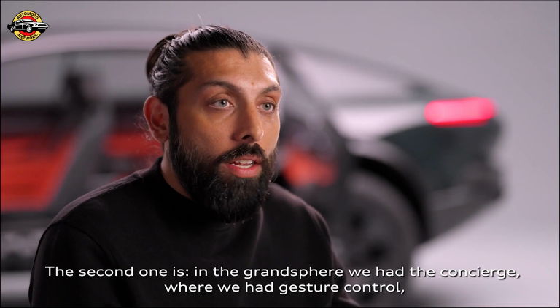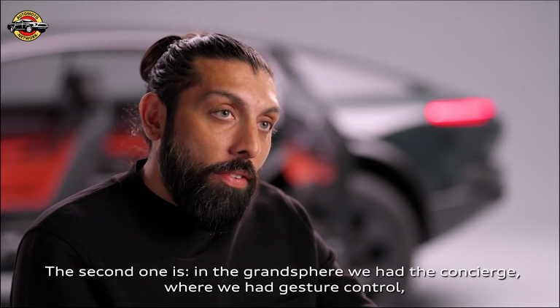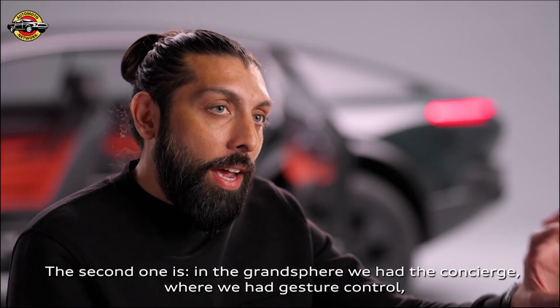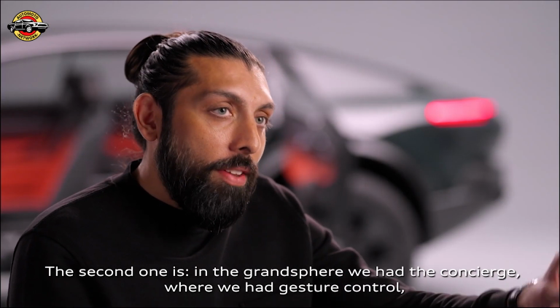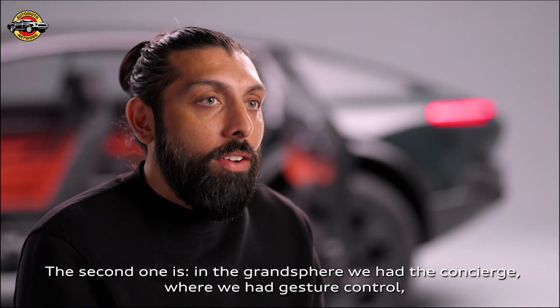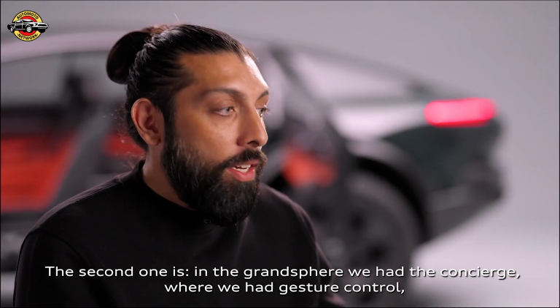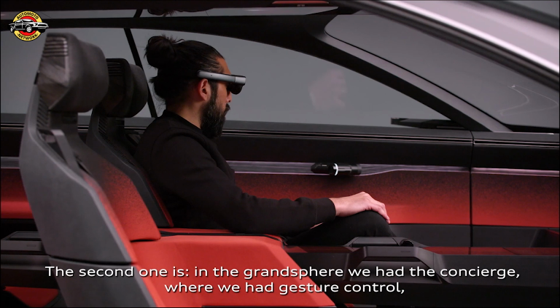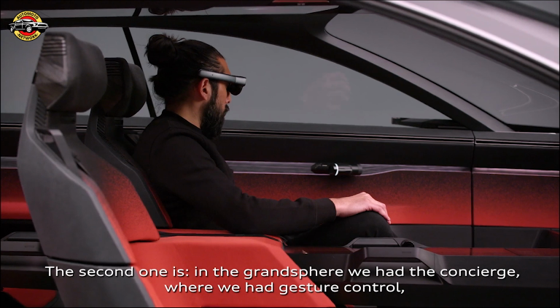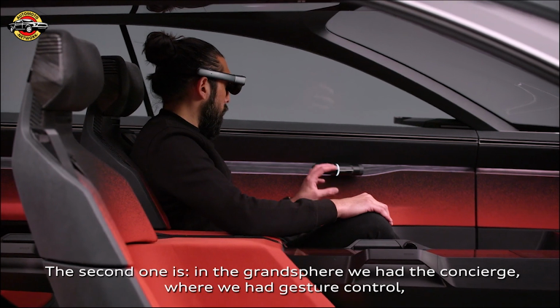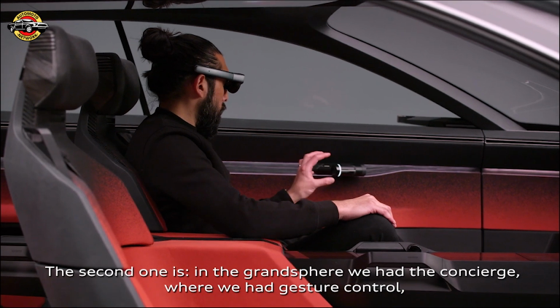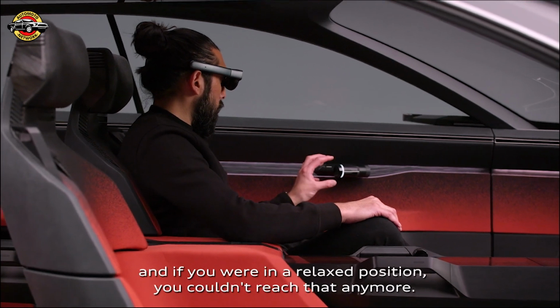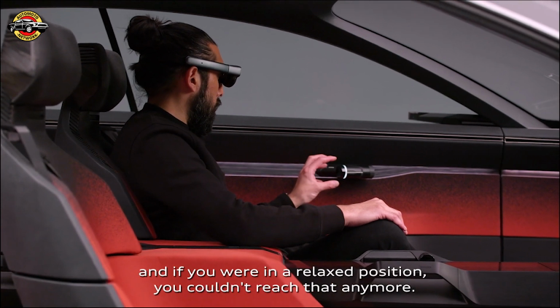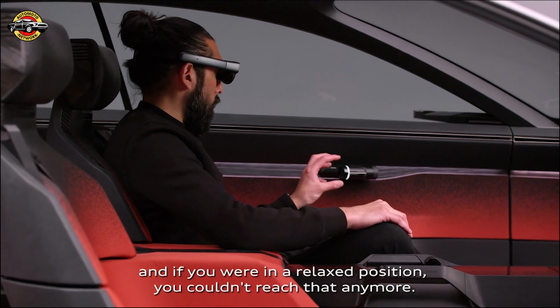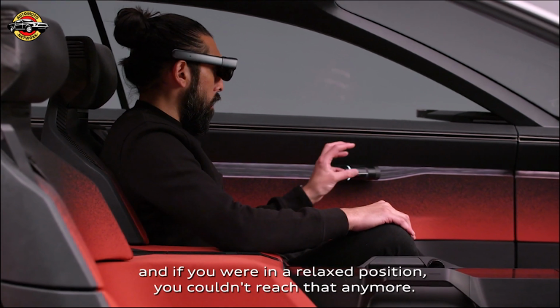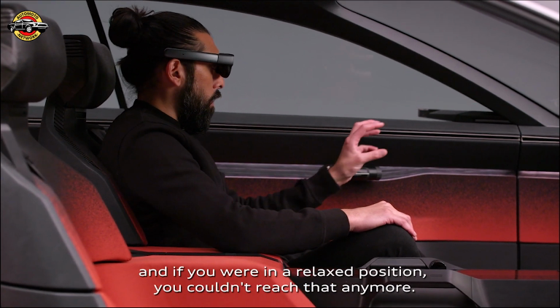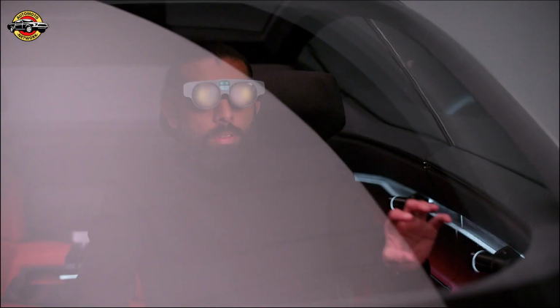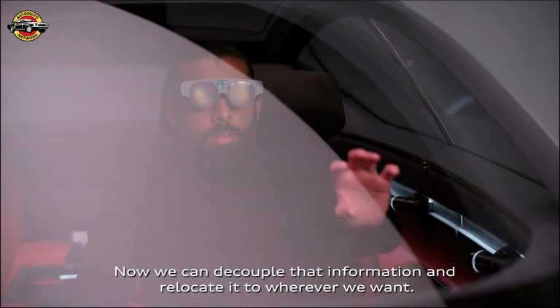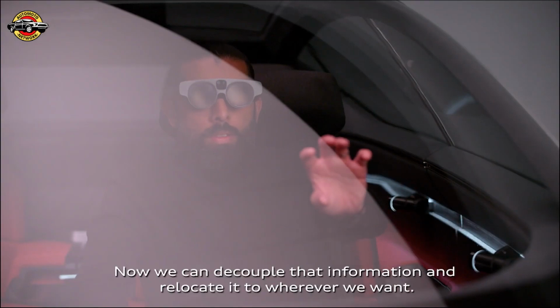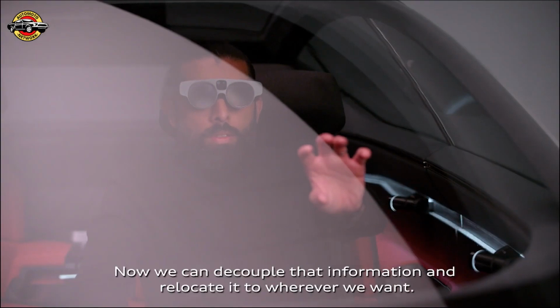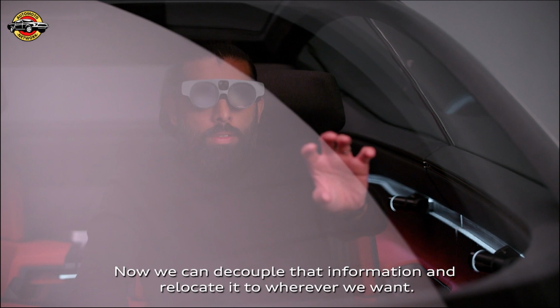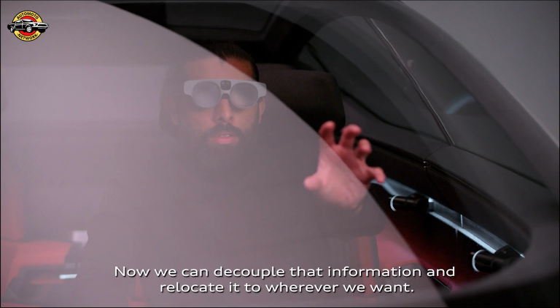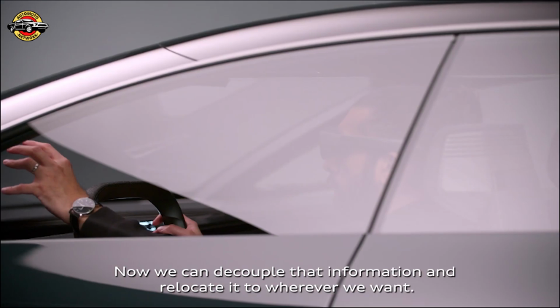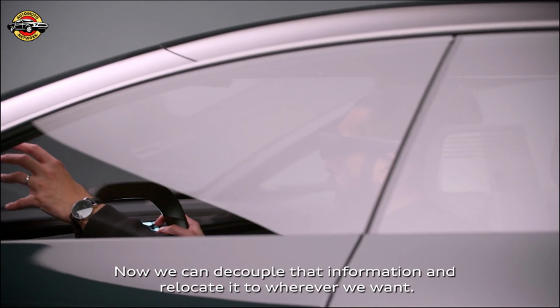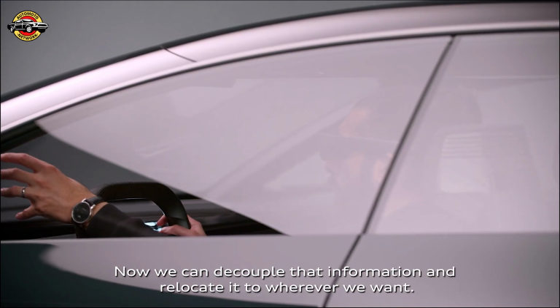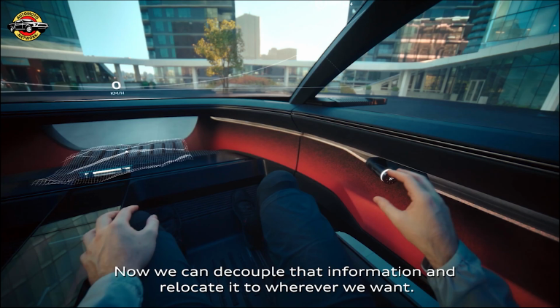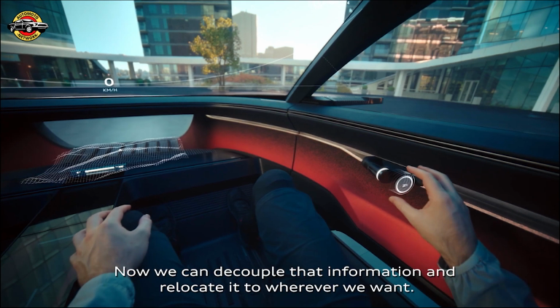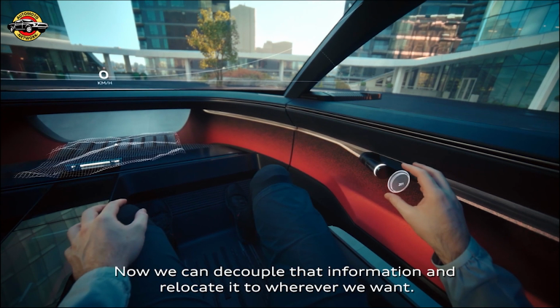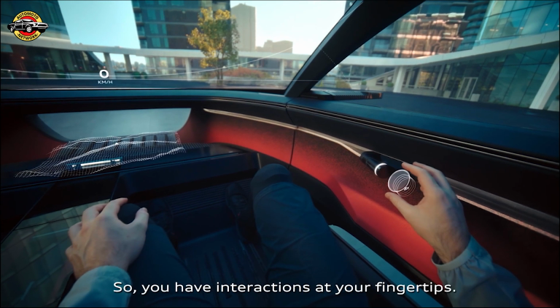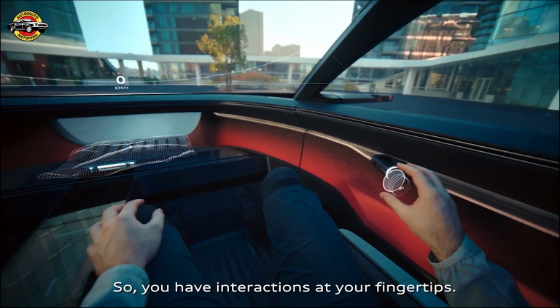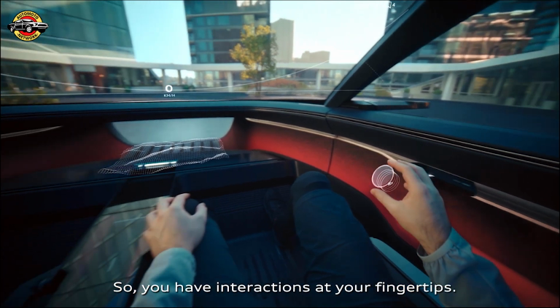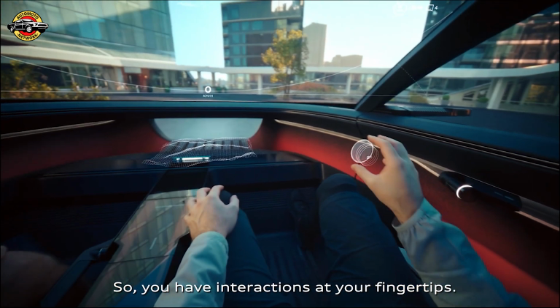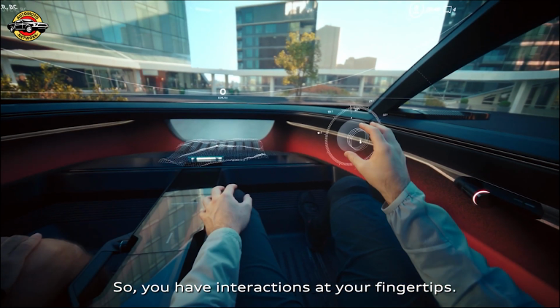In the Grand Sphere we had the concierge where we have gesture control — you're in a relaxed position and you can't reach anymore. Now we can decouple that information and relocate it wherever we want, so you have interactions at your fingertips.